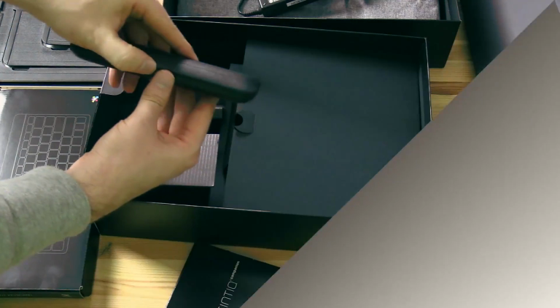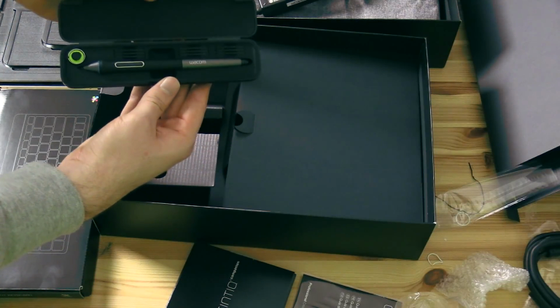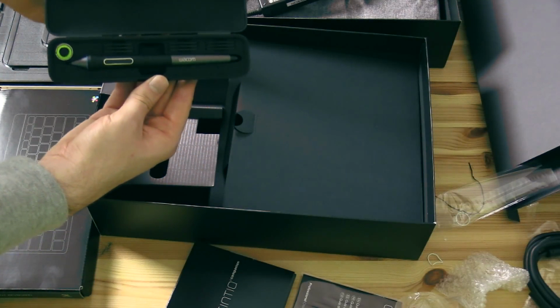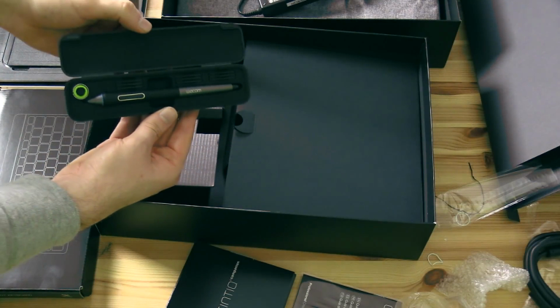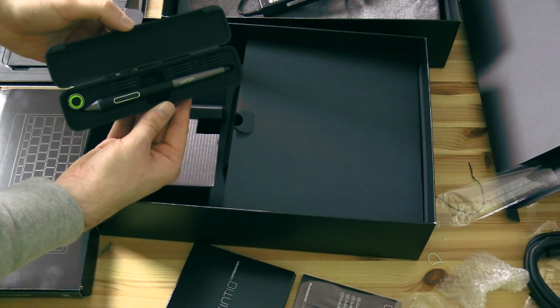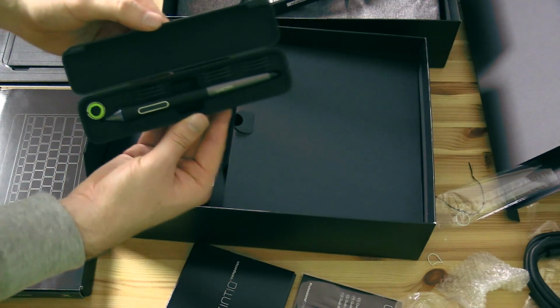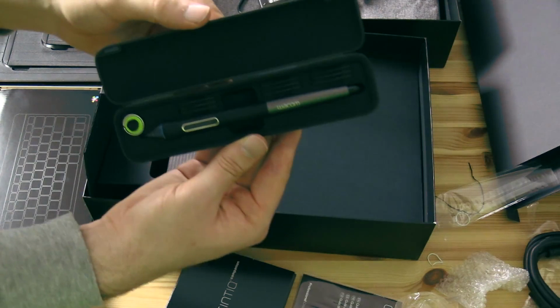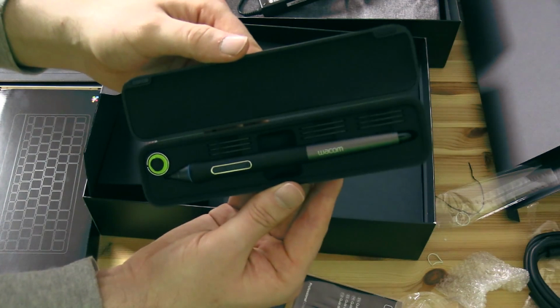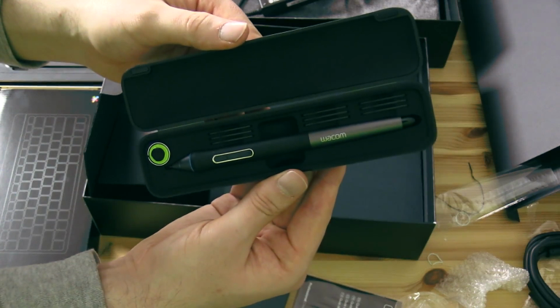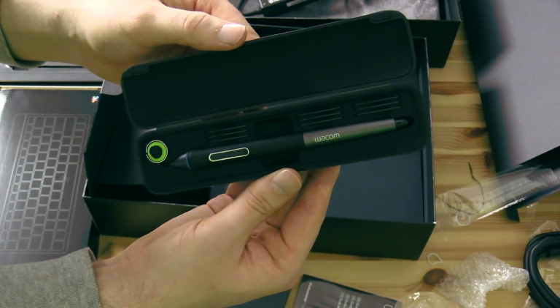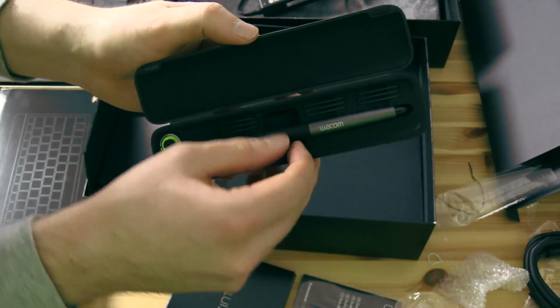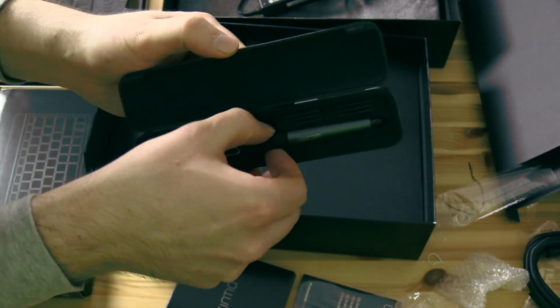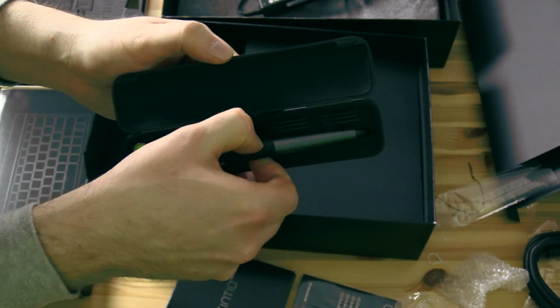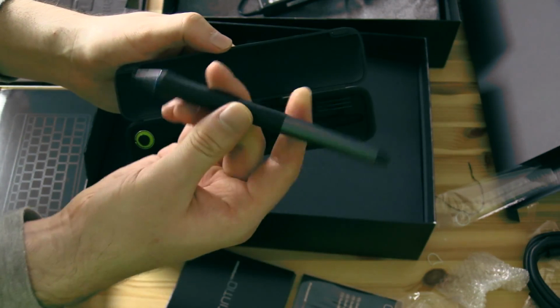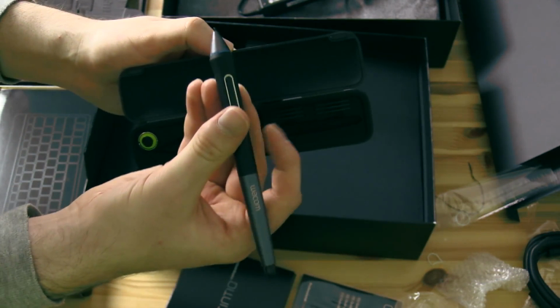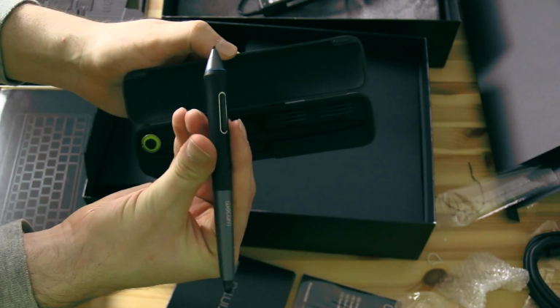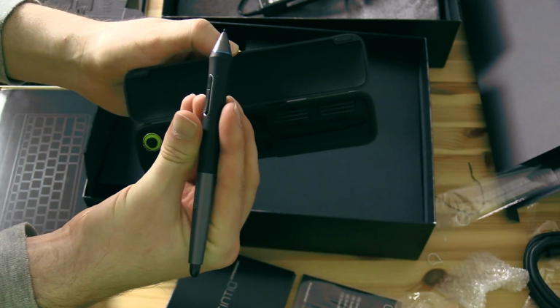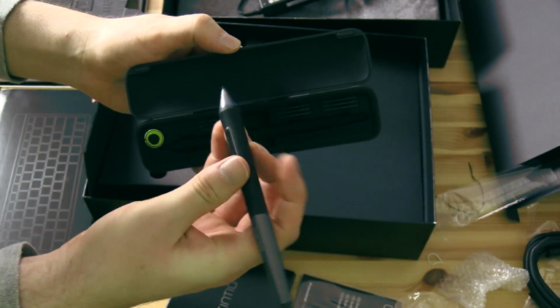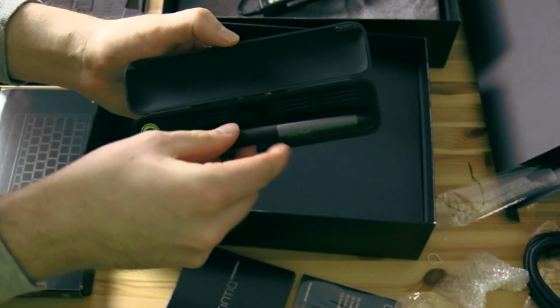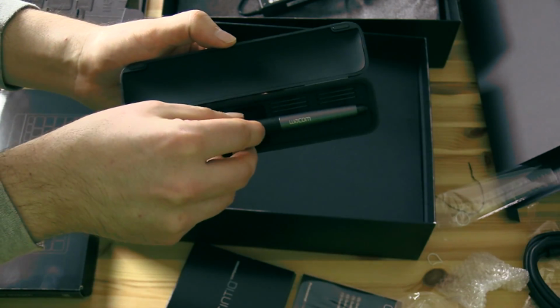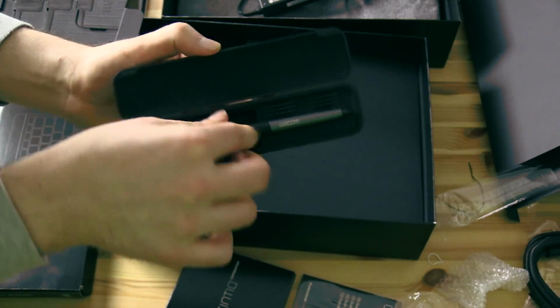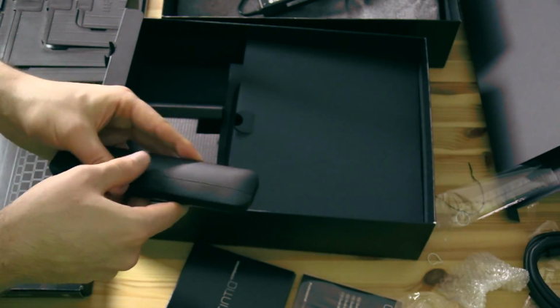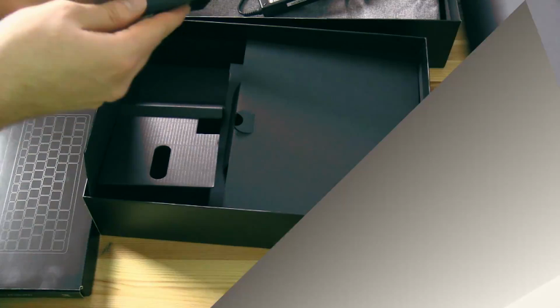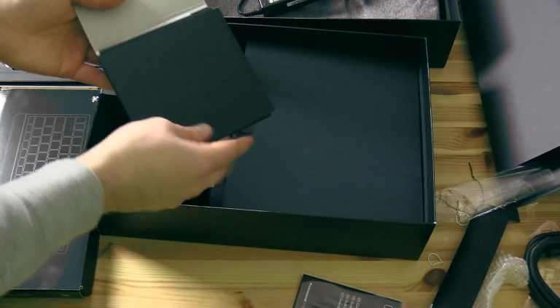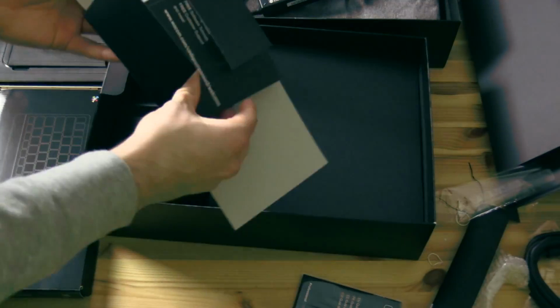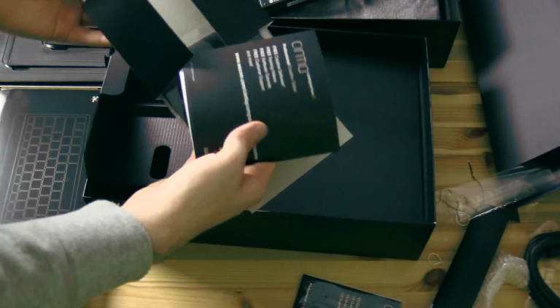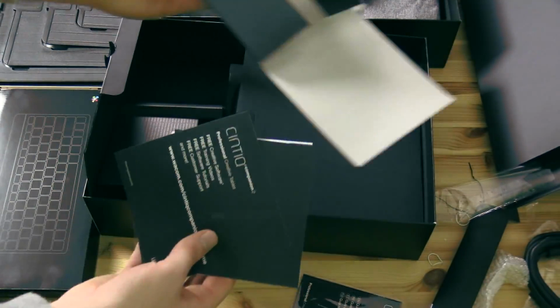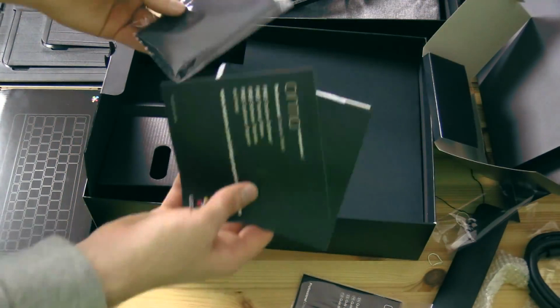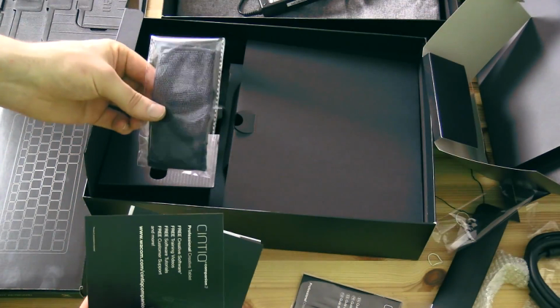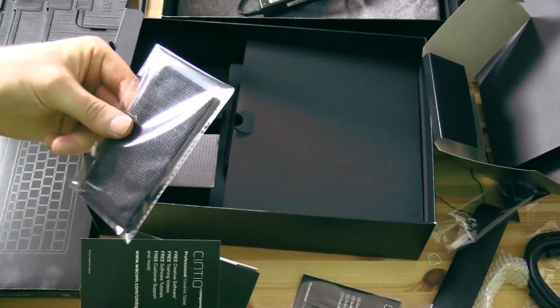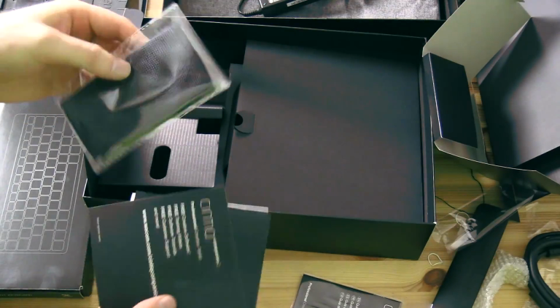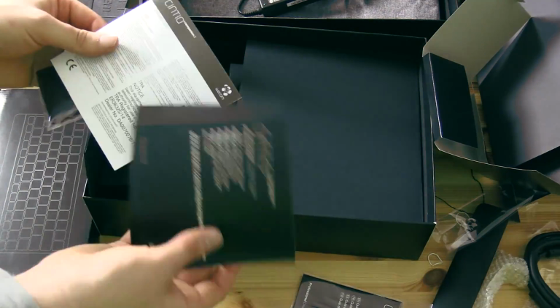Here's our pen, which comes in a pen case and has nine replacement nibs. This is the Wacom Pro Pen — it's a very nice pen. And then we have some more manuals and warranty information. We also have a little cloth to clean our tablet.